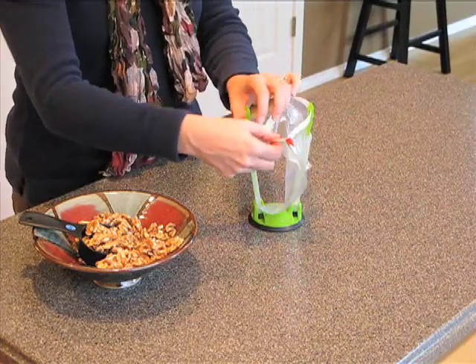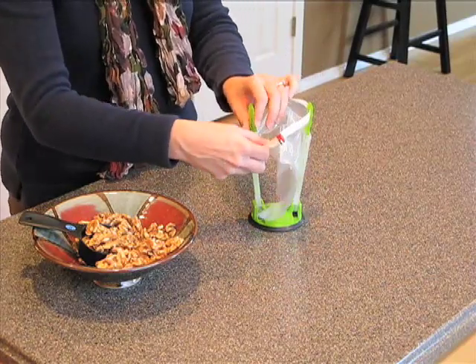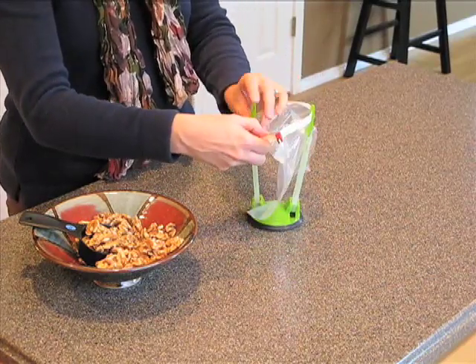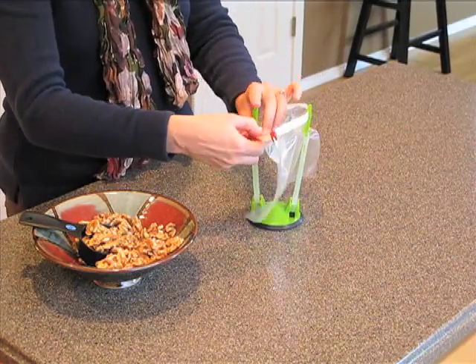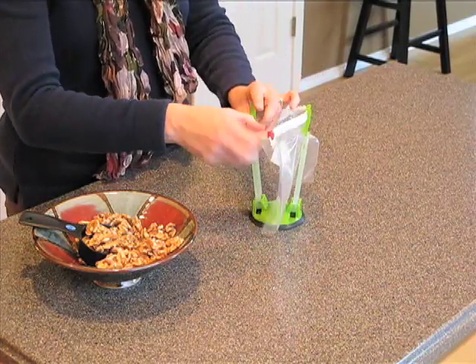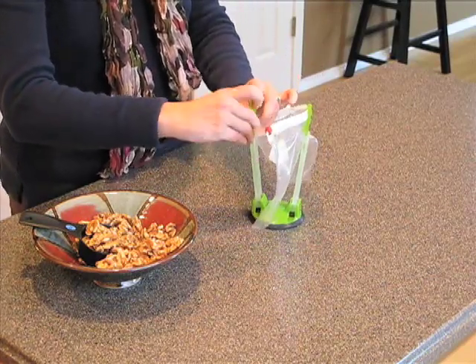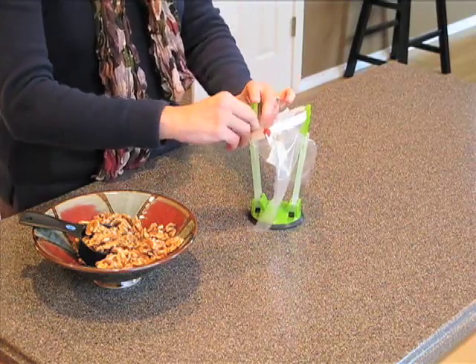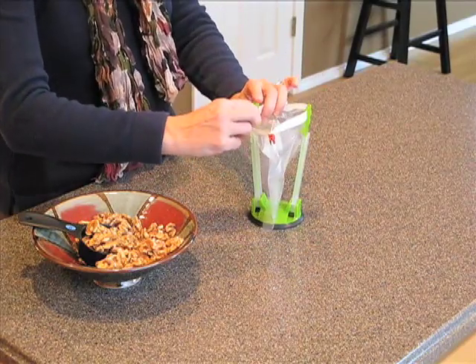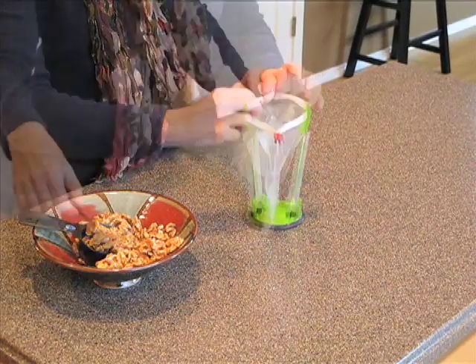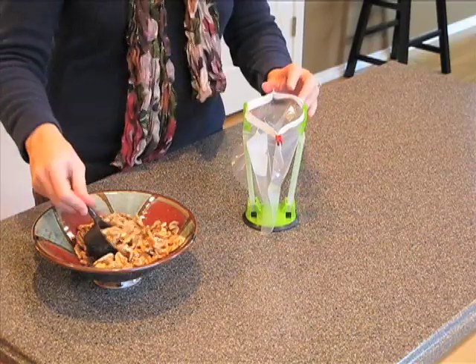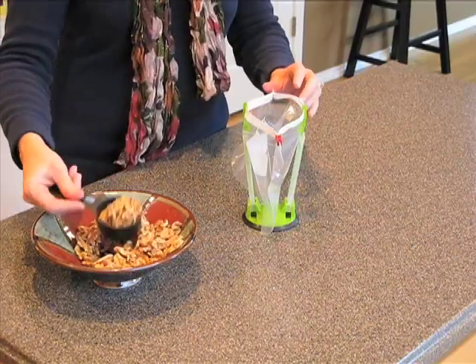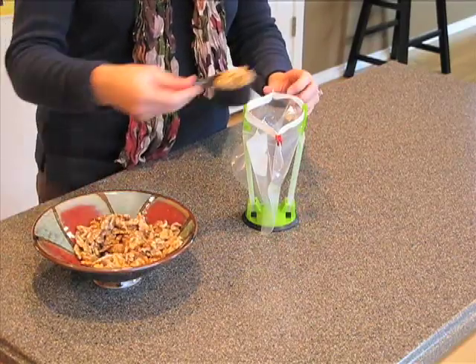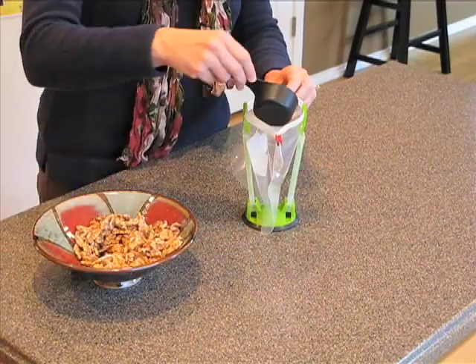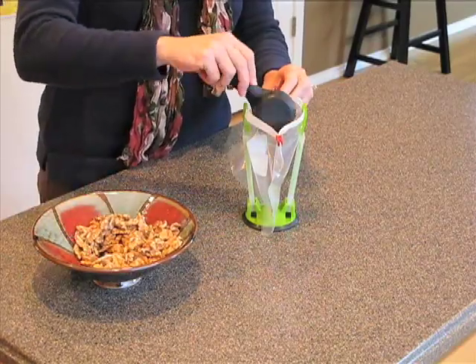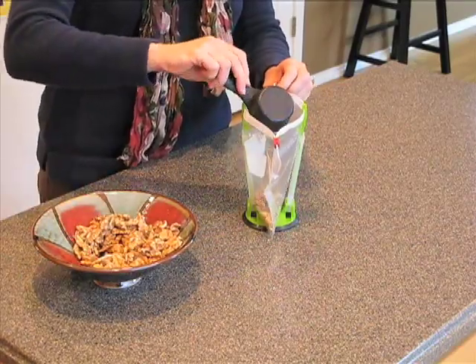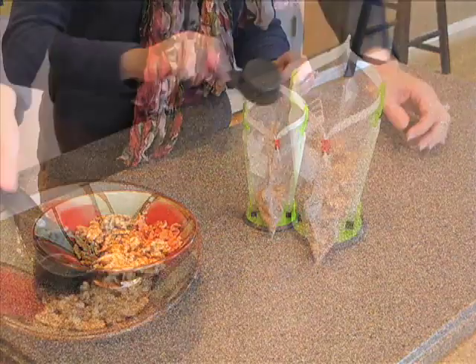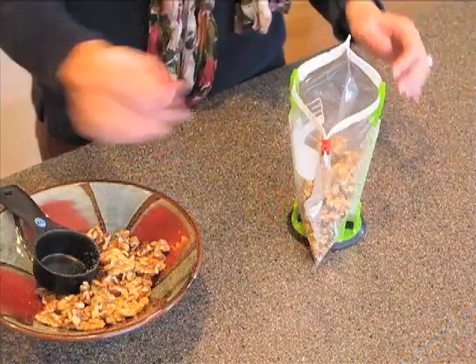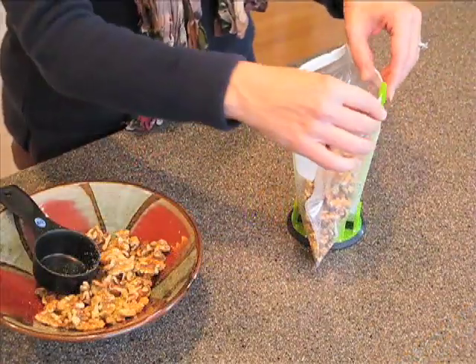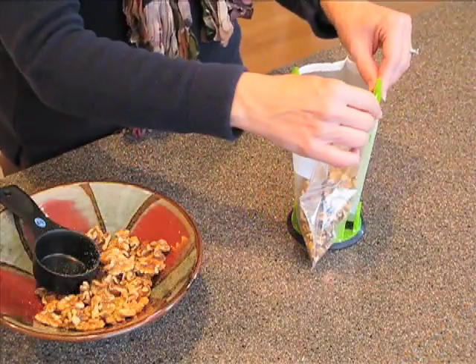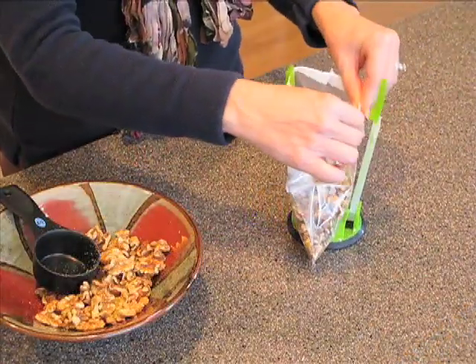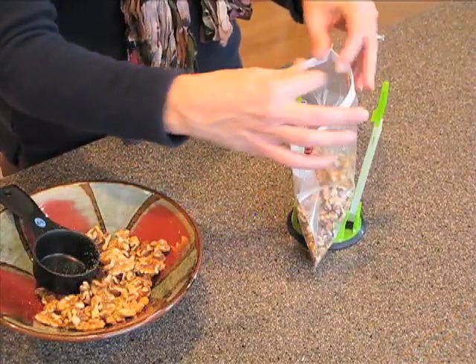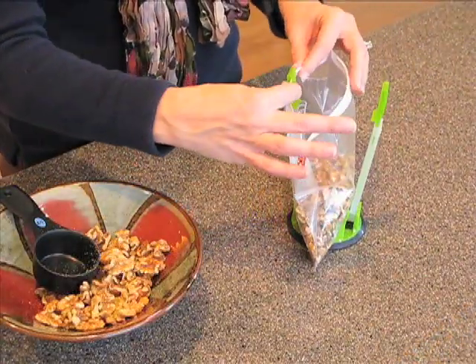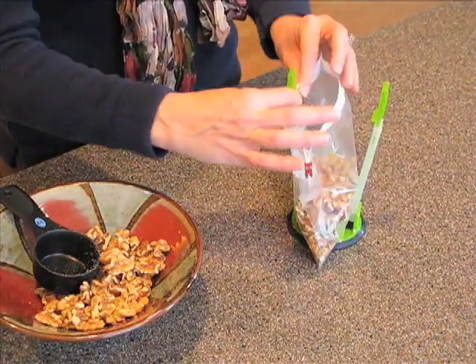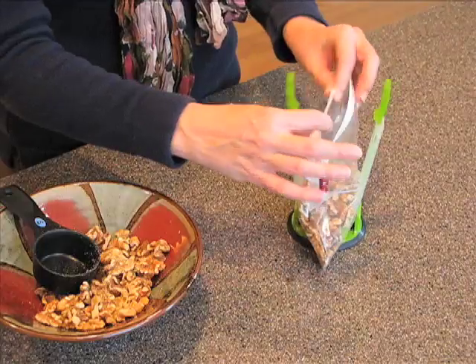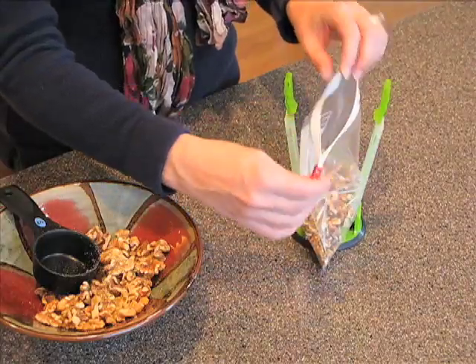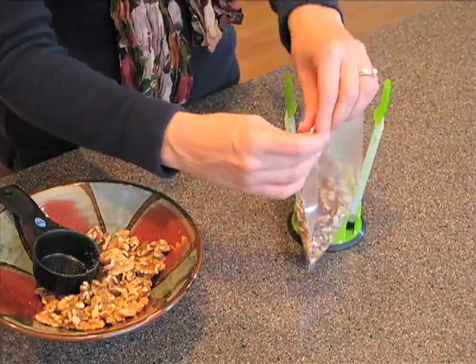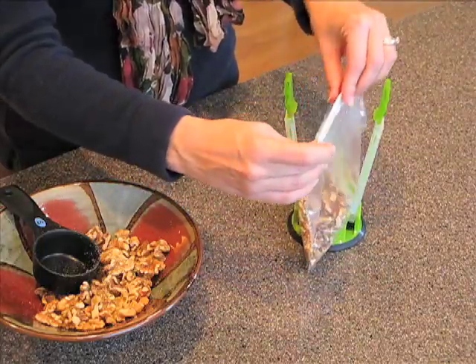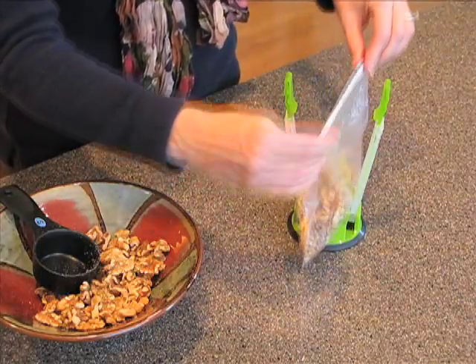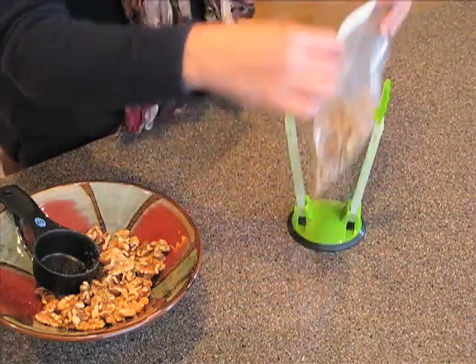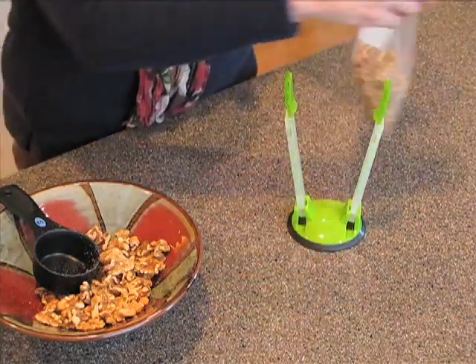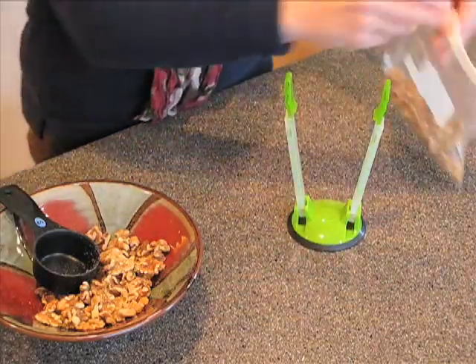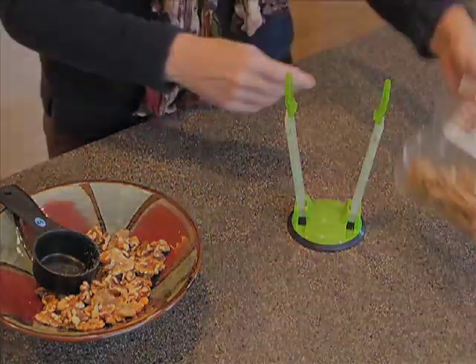No more slumping bags on the counter and no more spills. Thanks to the baggy rack, it's easy to transfer sauce, berries, leftovers, everything from soup to nuts, without the mess.